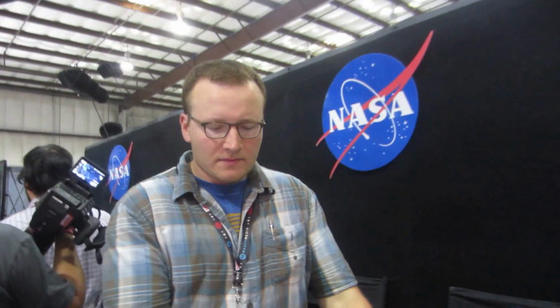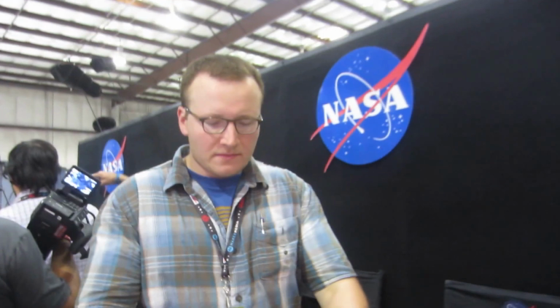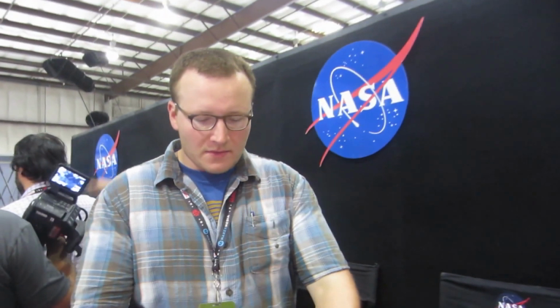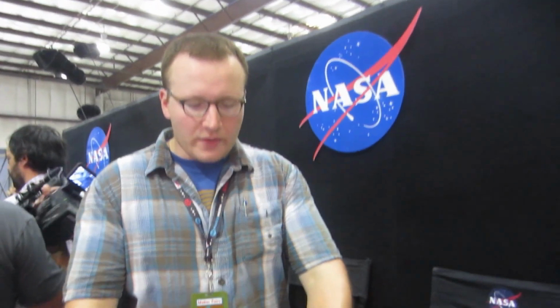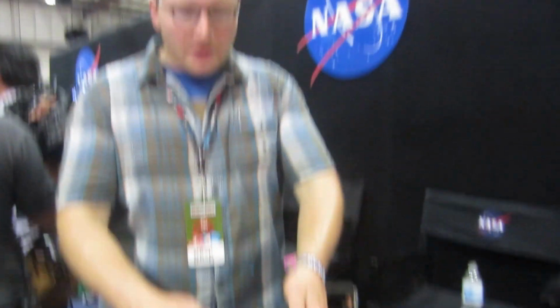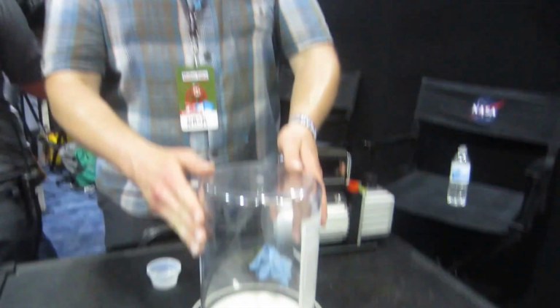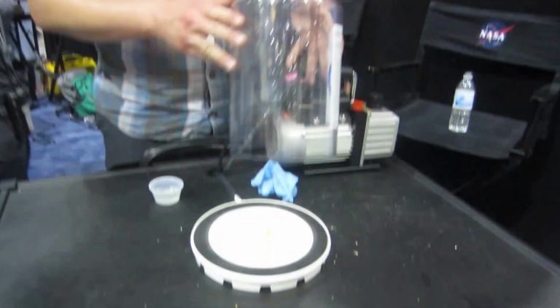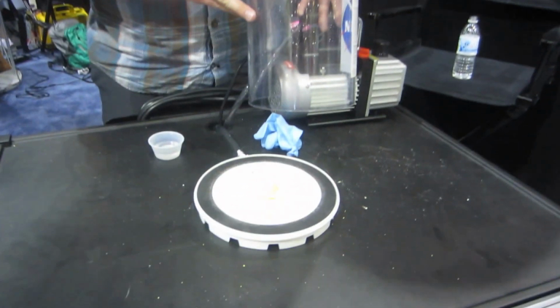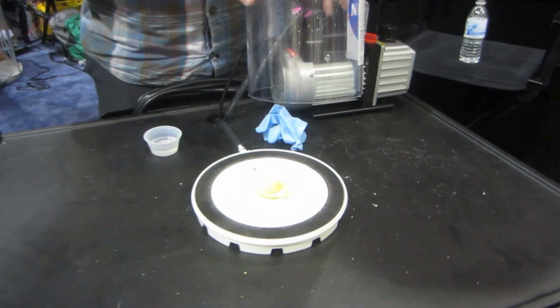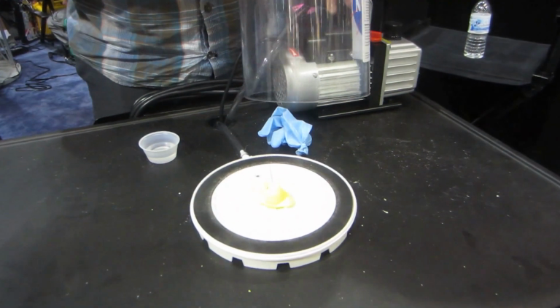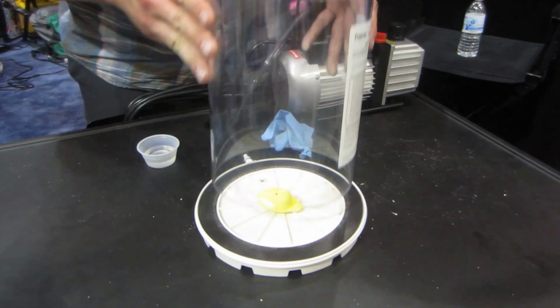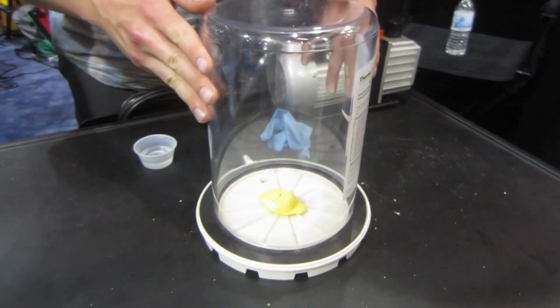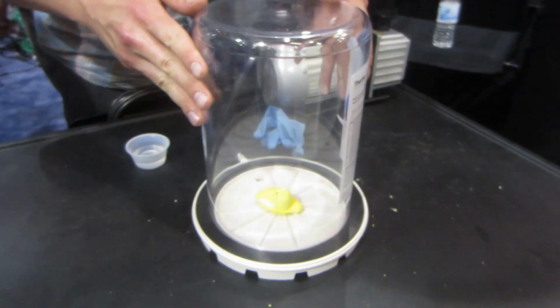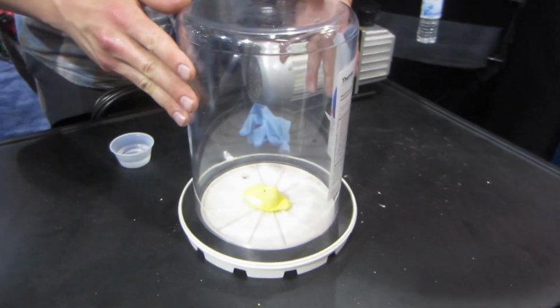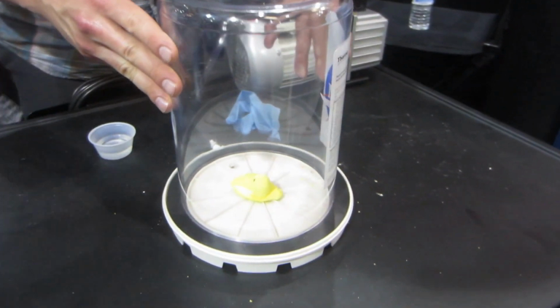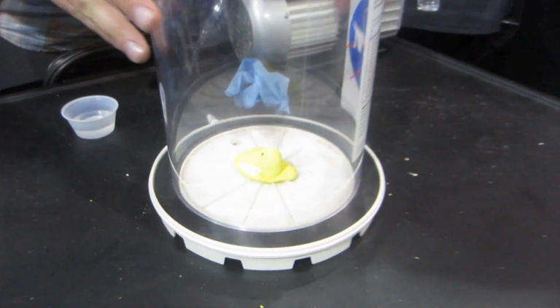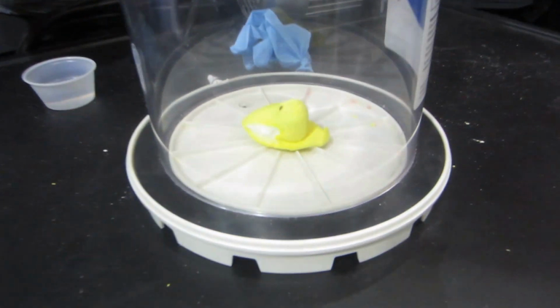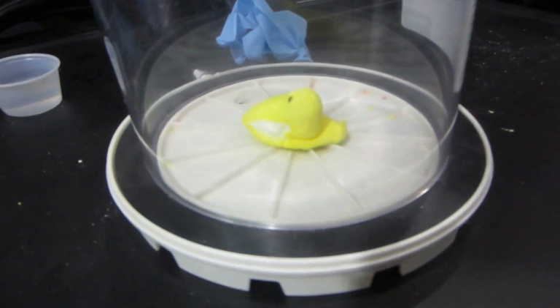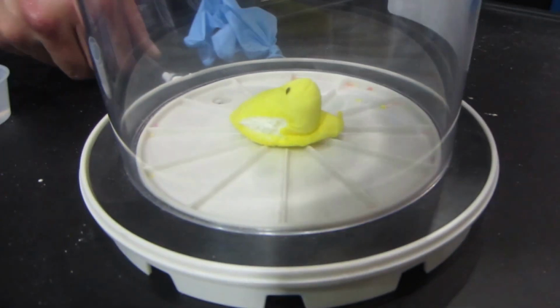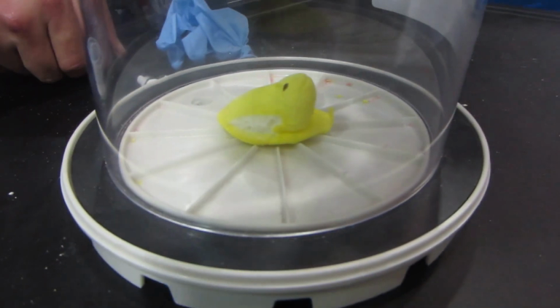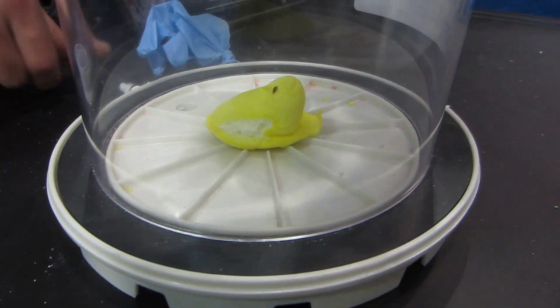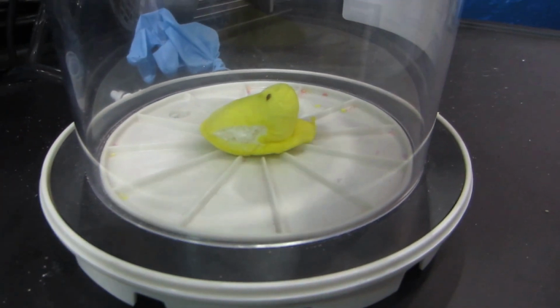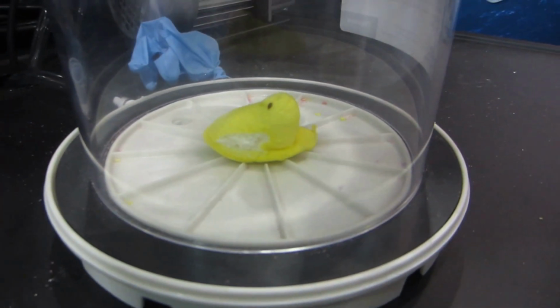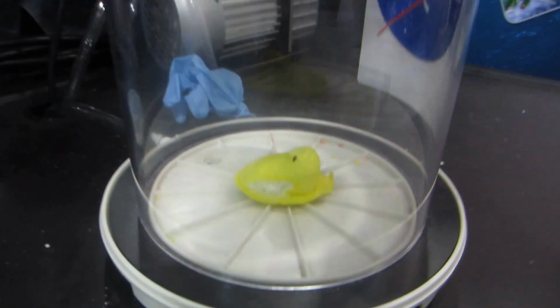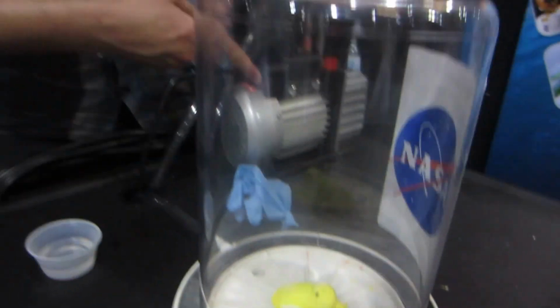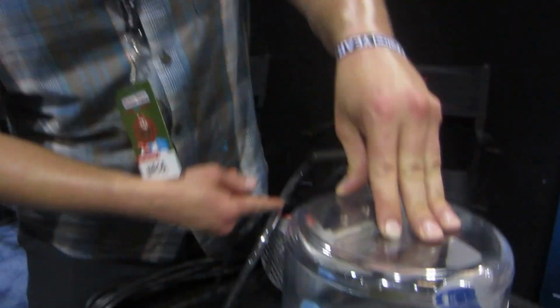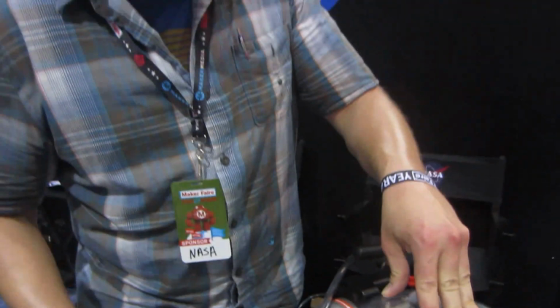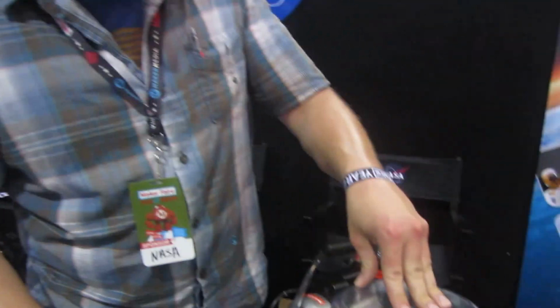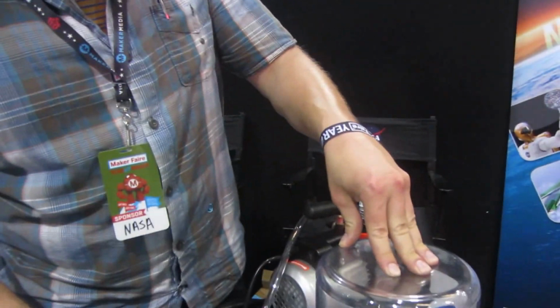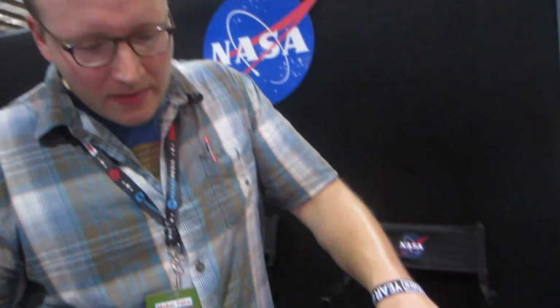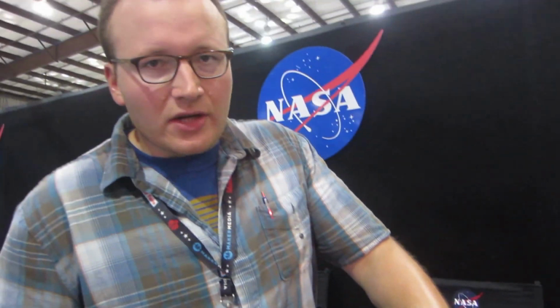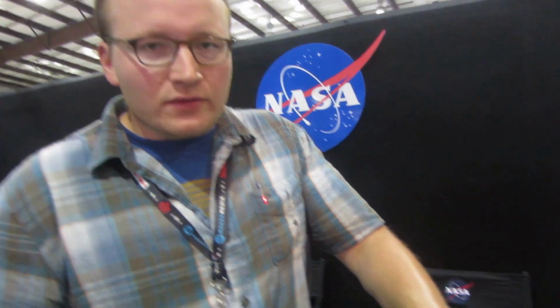Okay, tell me what you're doing. Here we go. So we're going to put the peep inside the vacuum chamber, to simulate what happens to your inner gasses, corpuscles and so forth inside your body. Except the peep is going to expand, much like our insides would.